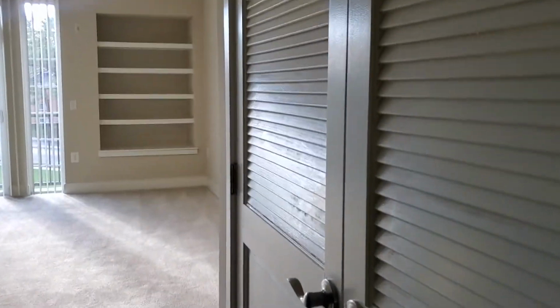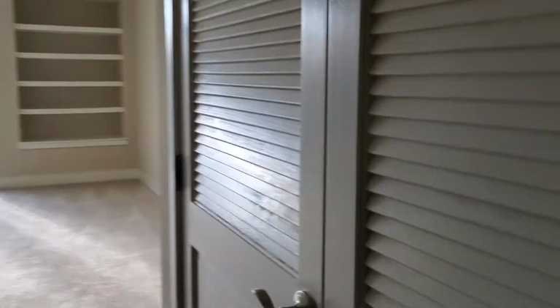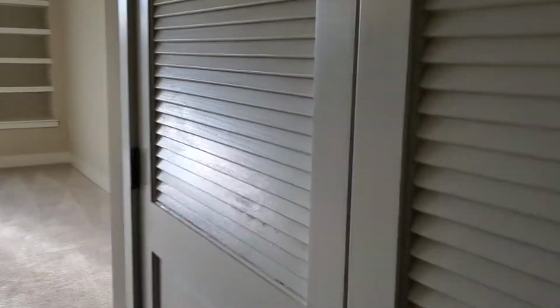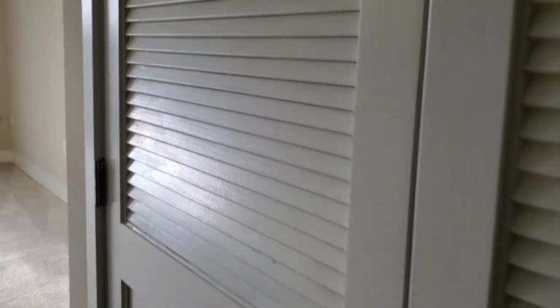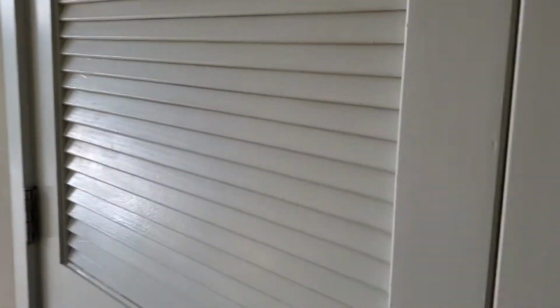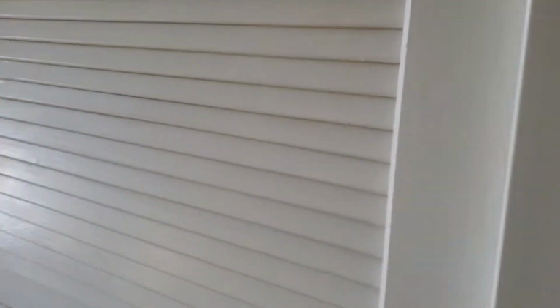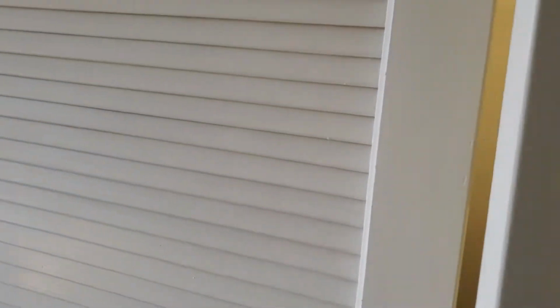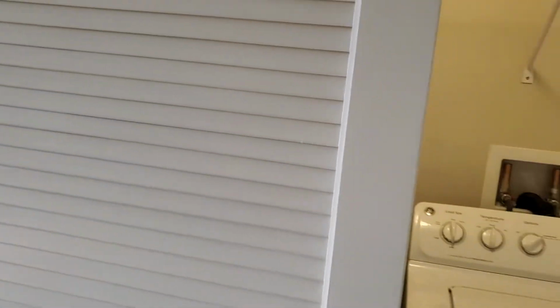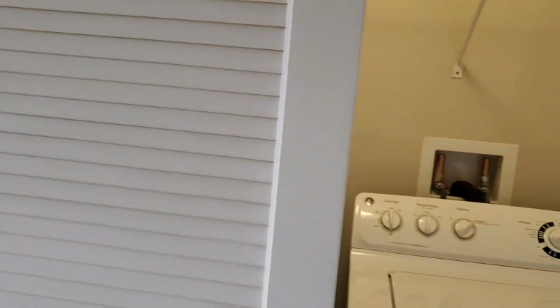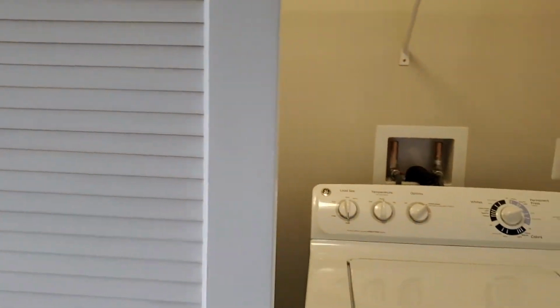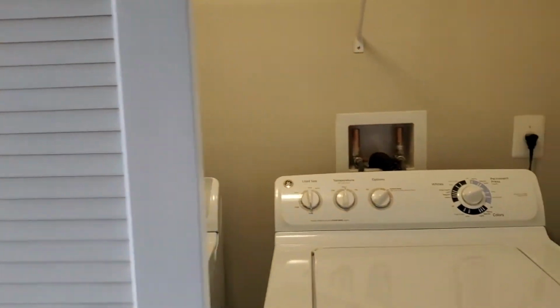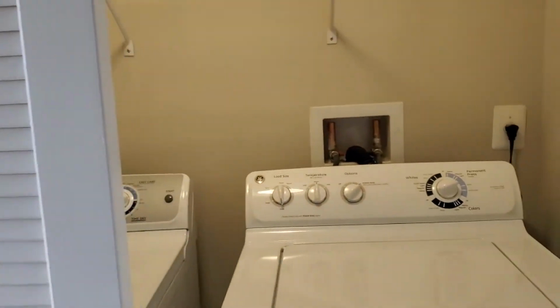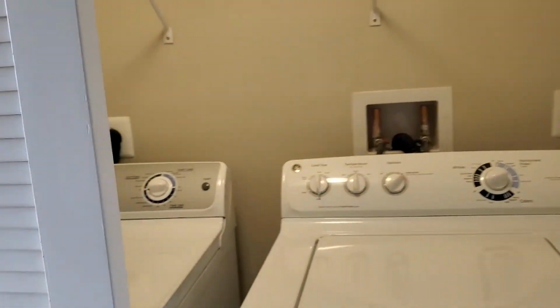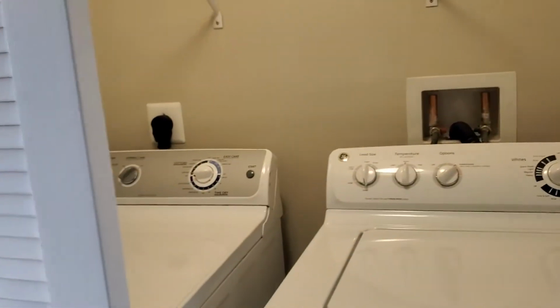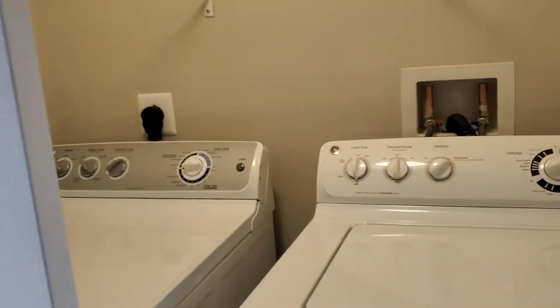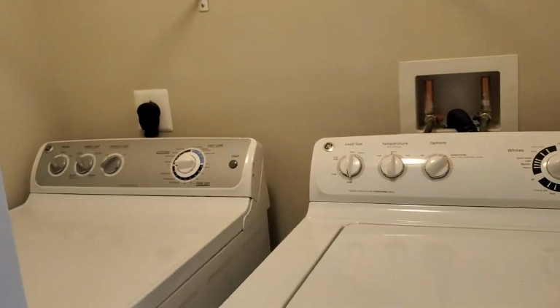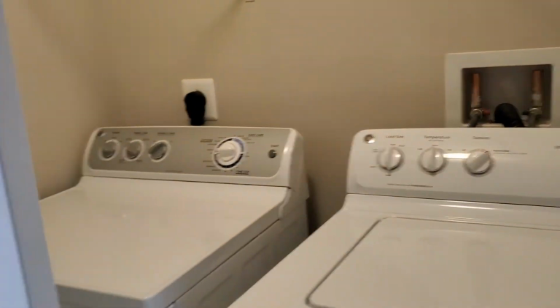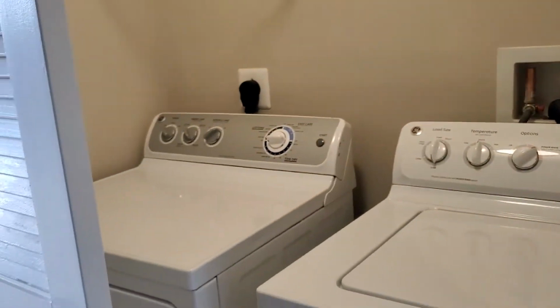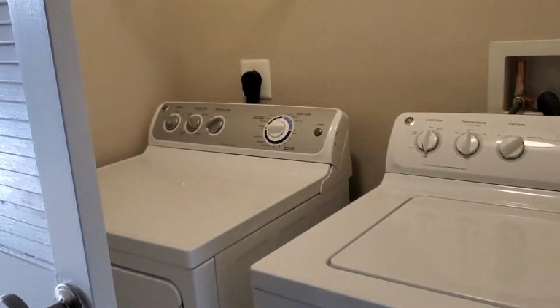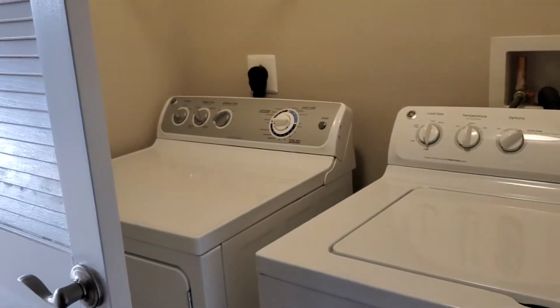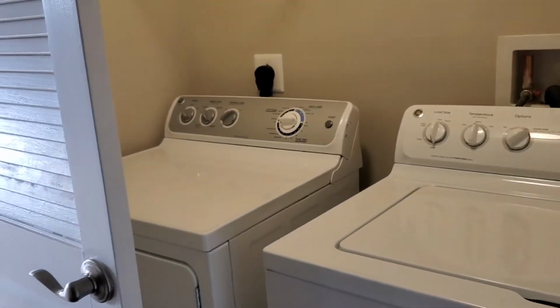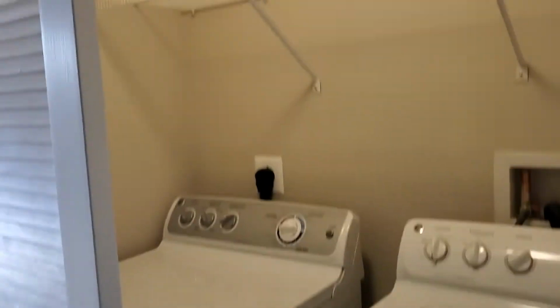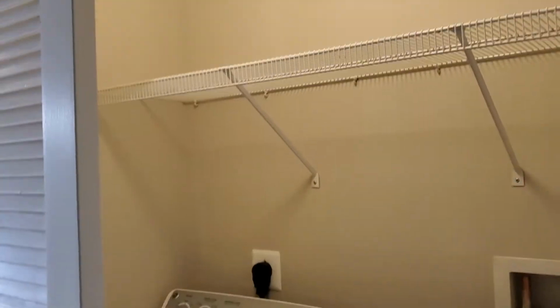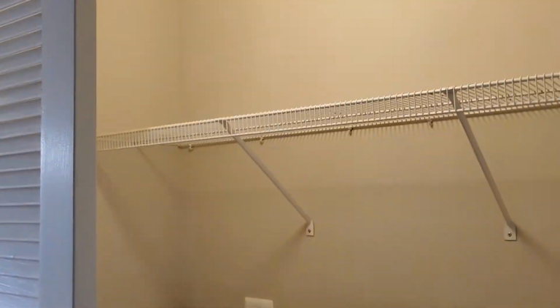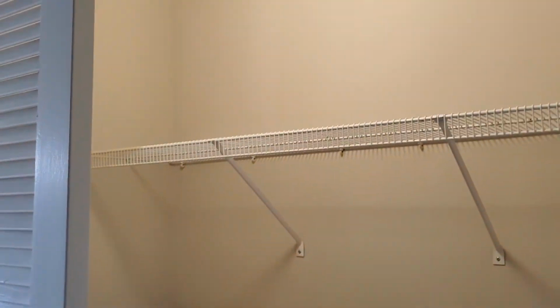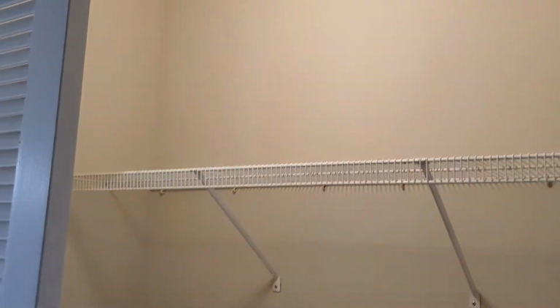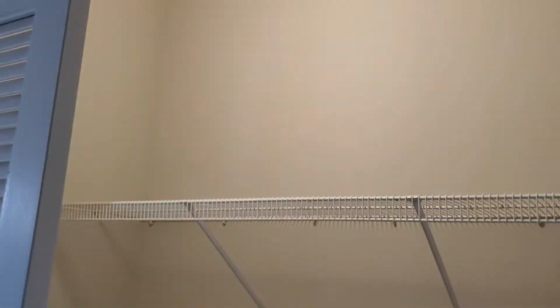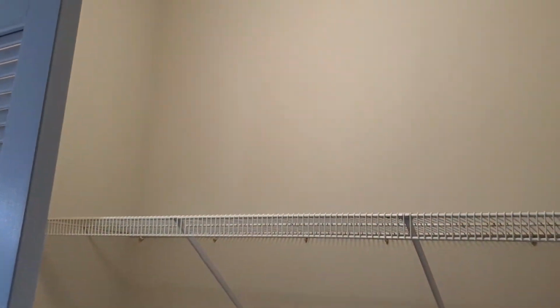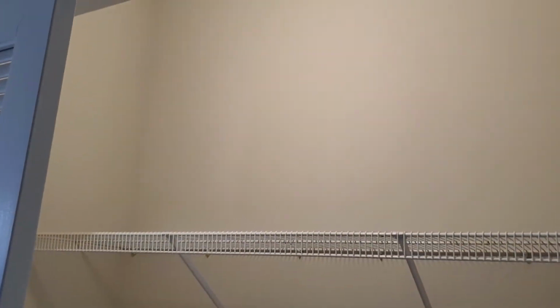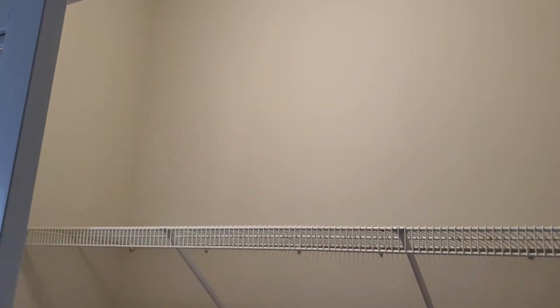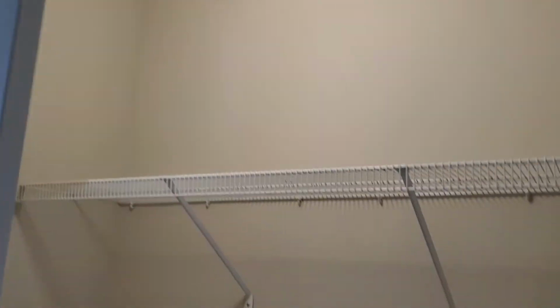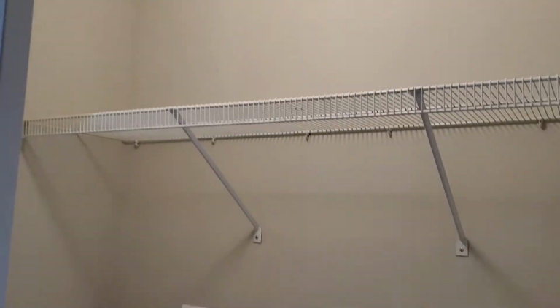Right here is your side-by-side full-size washer and dryer with shelving overhead for your laundry supplies.